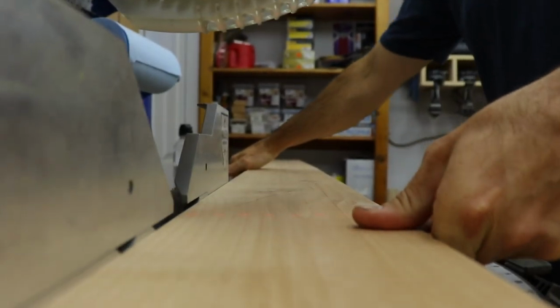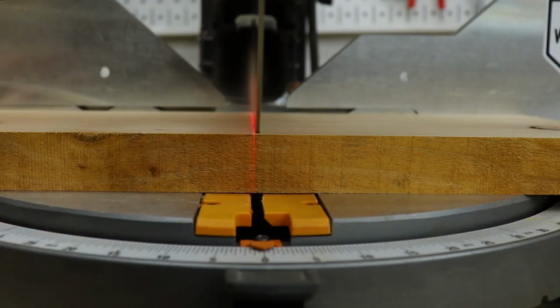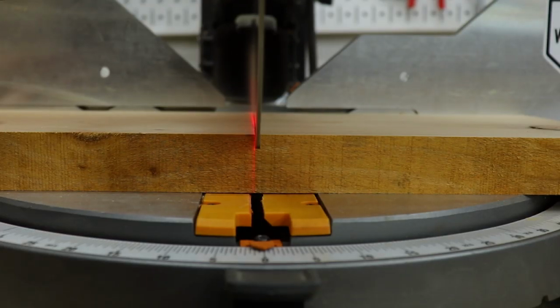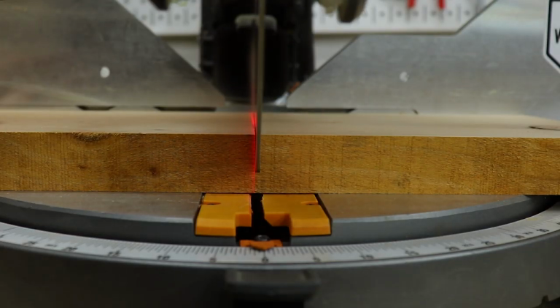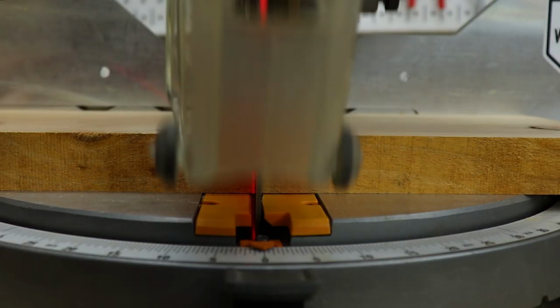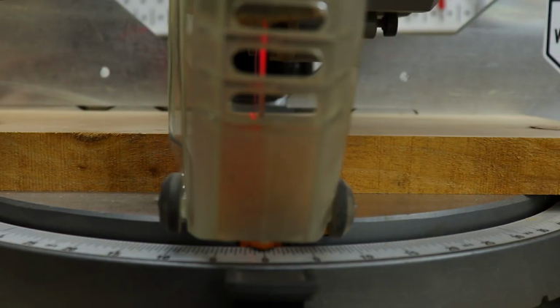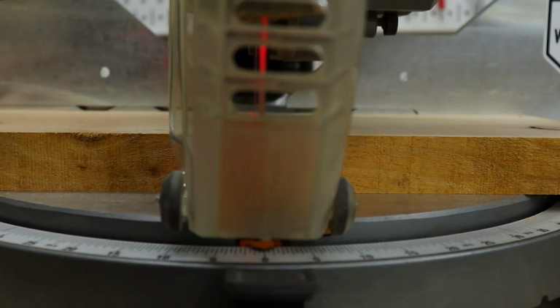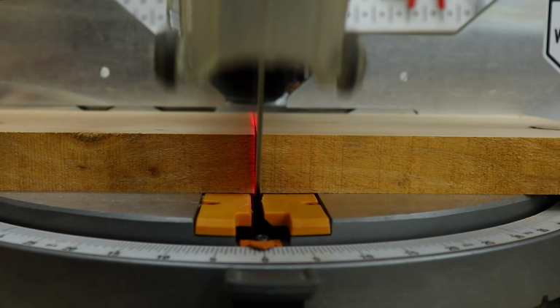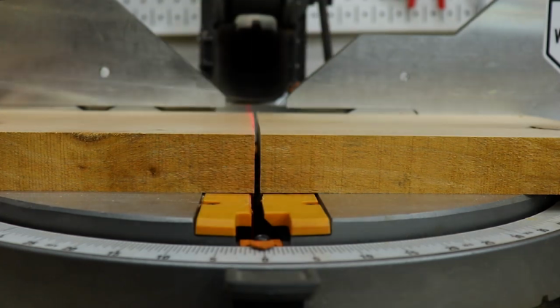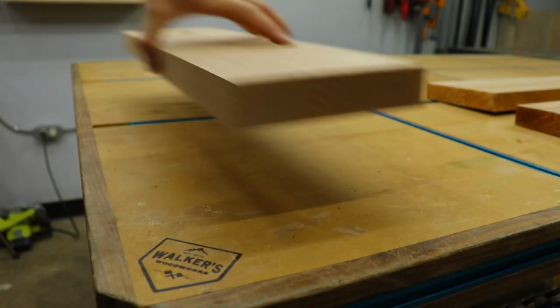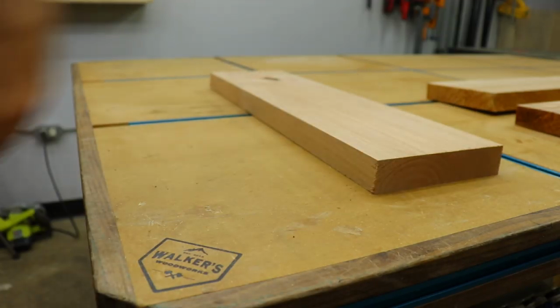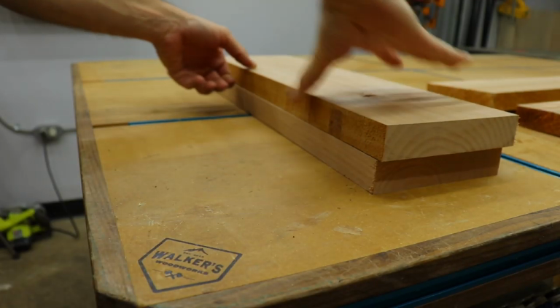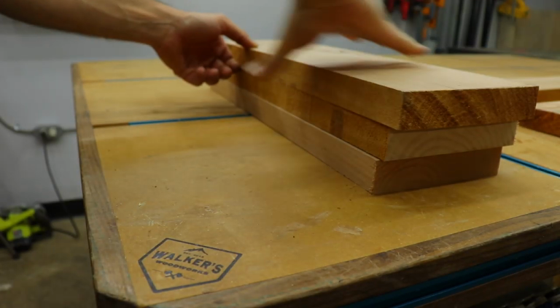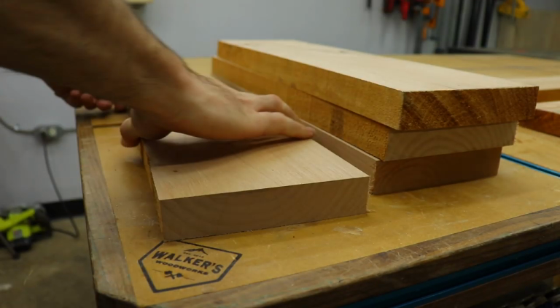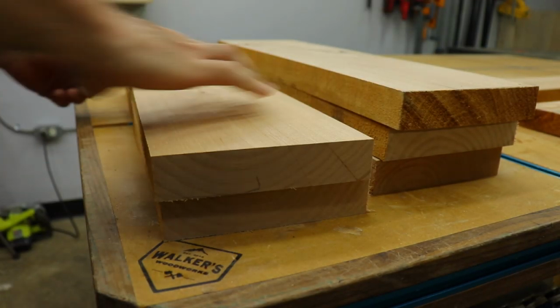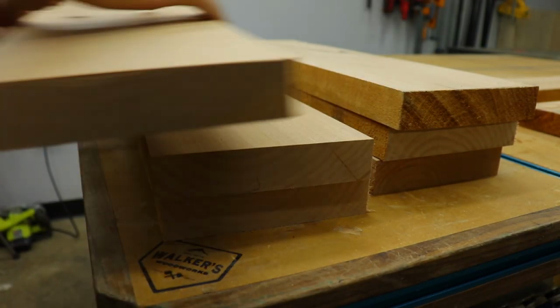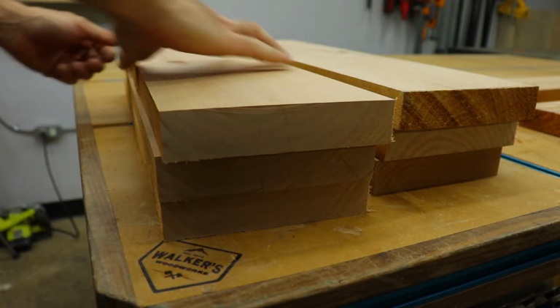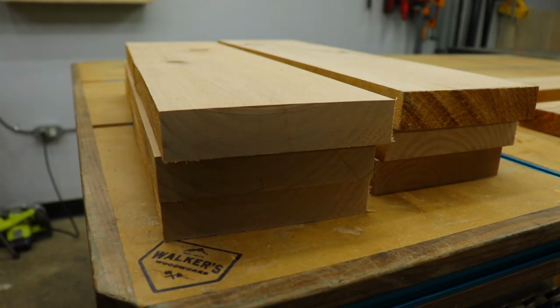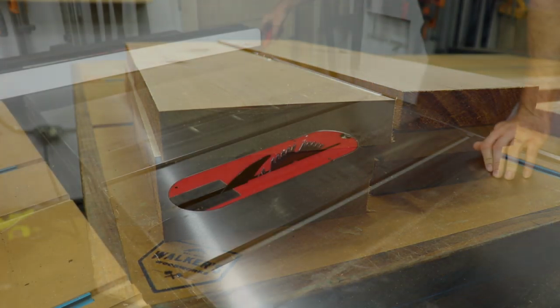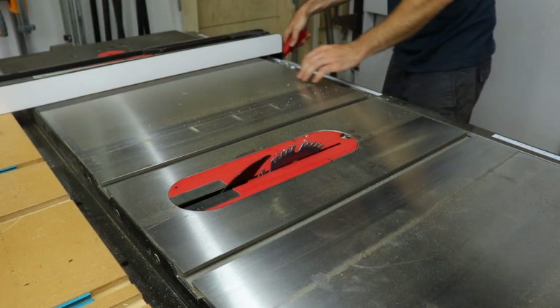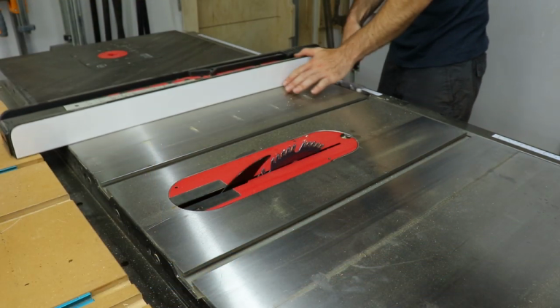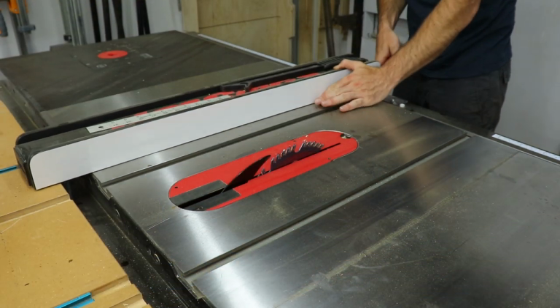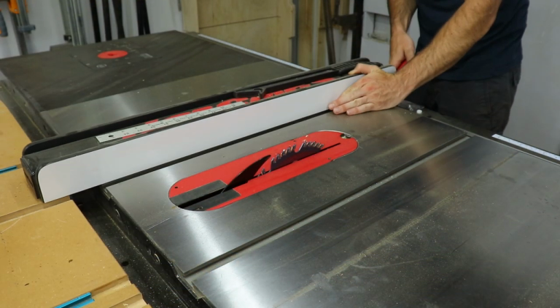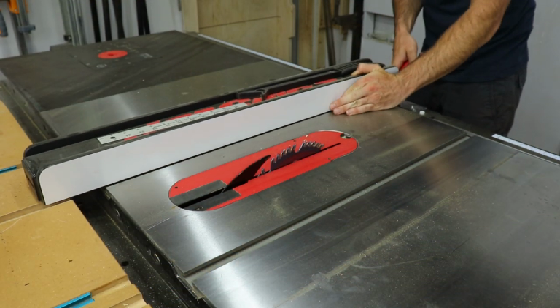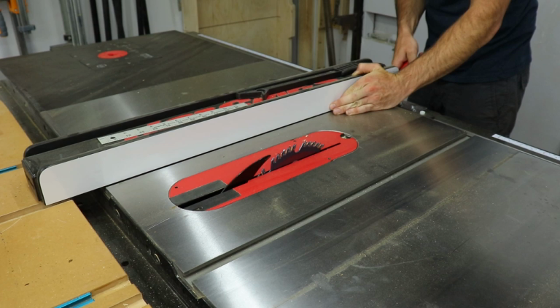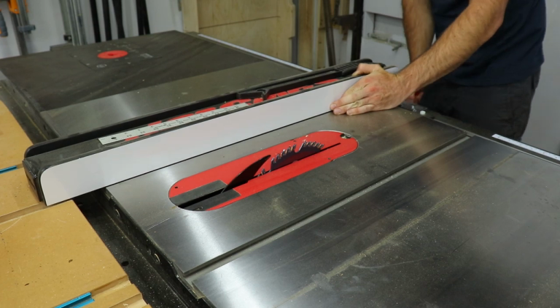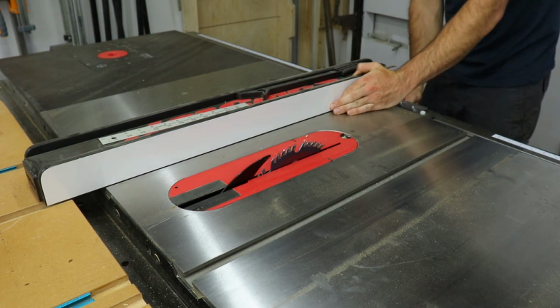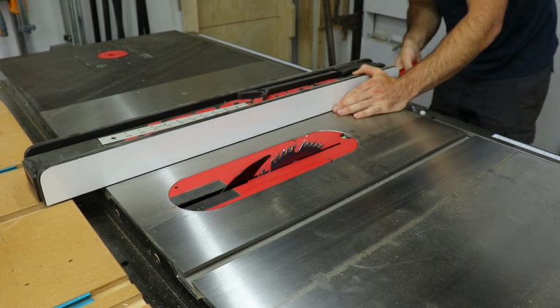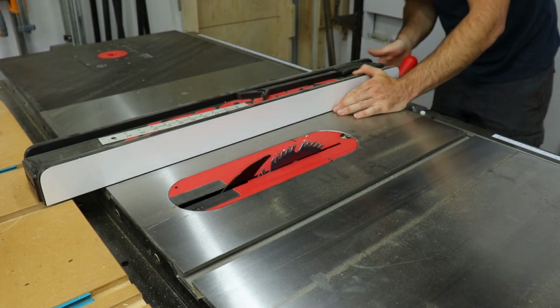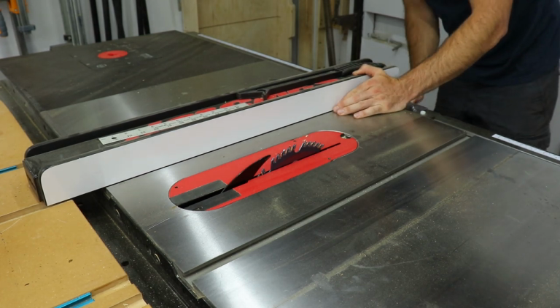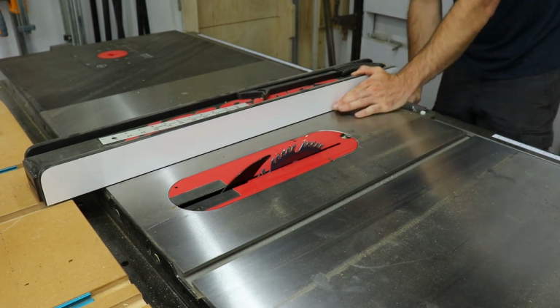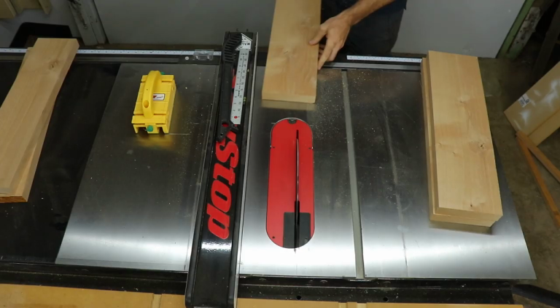To start off, I cut the material for the top and the bottom shelves to length over the miter saw. Then over at the table saw, I set my fence to 5 inches and ripped all the pieces to width.